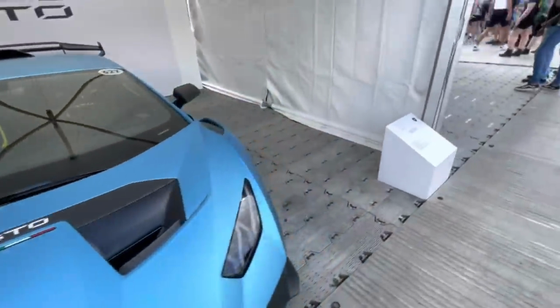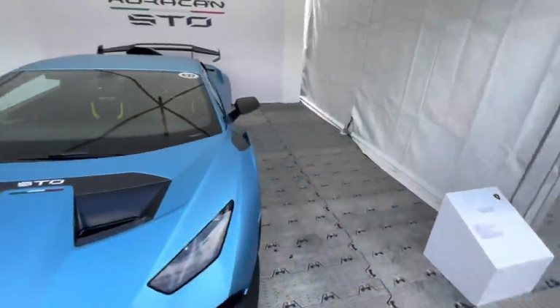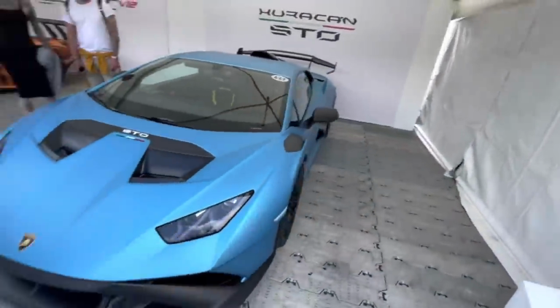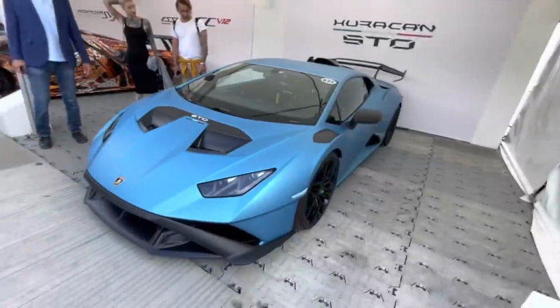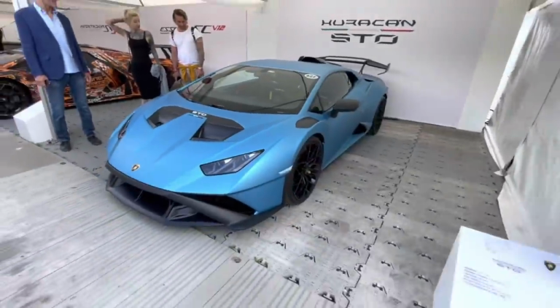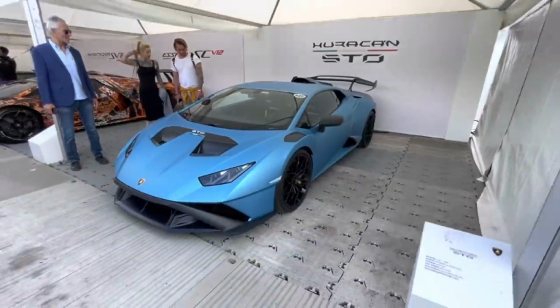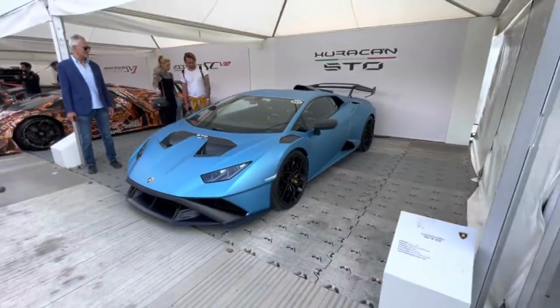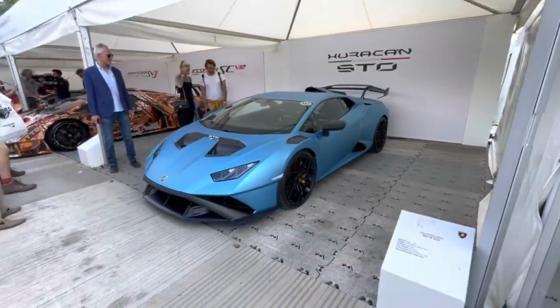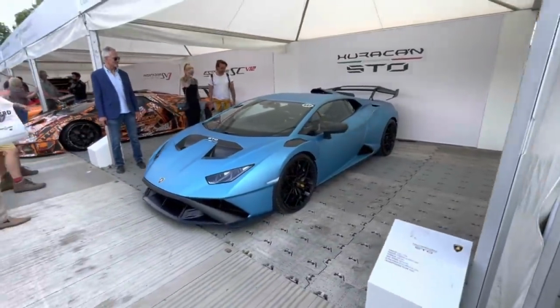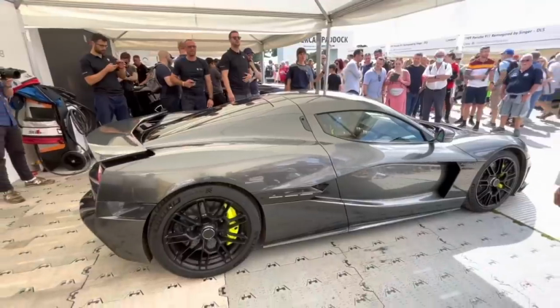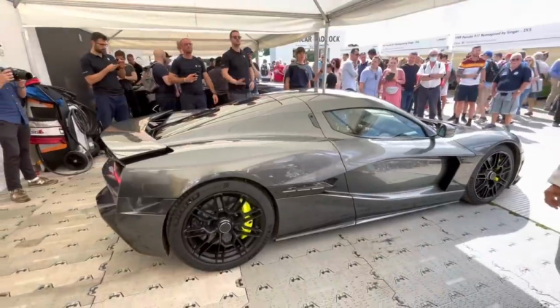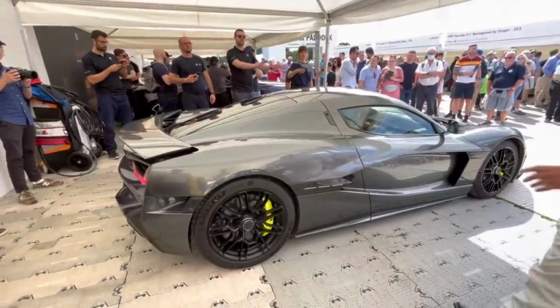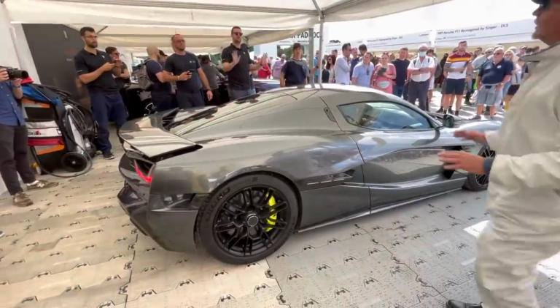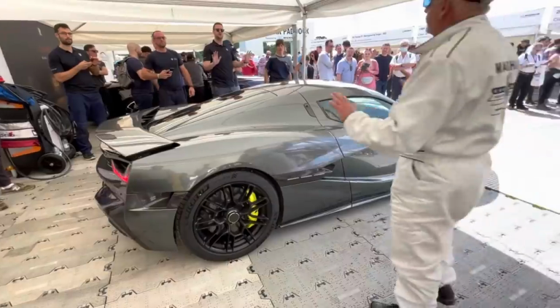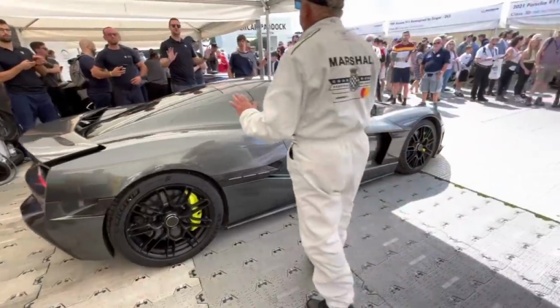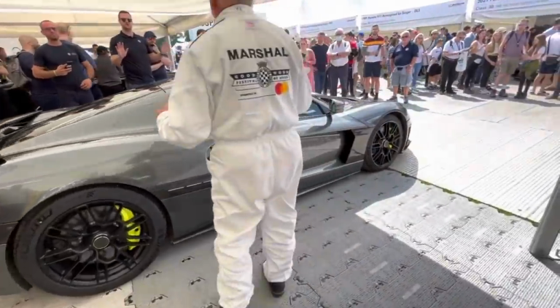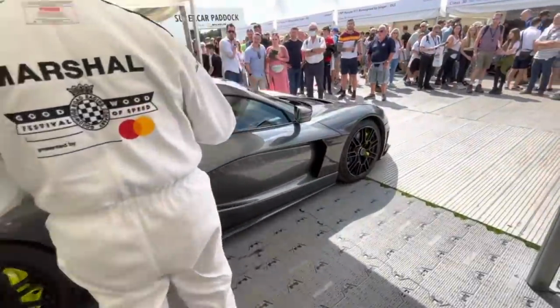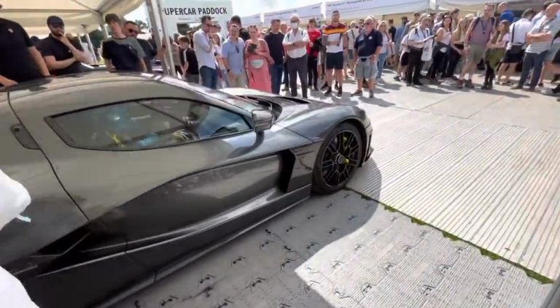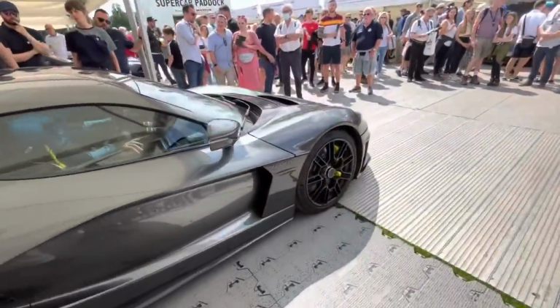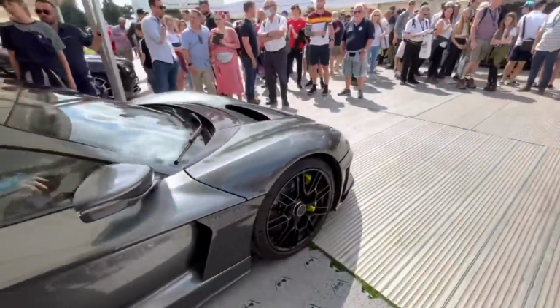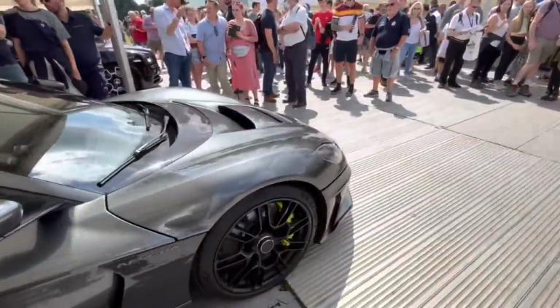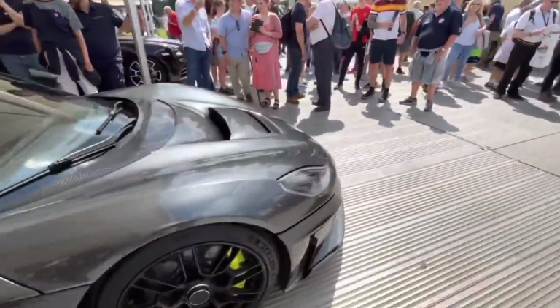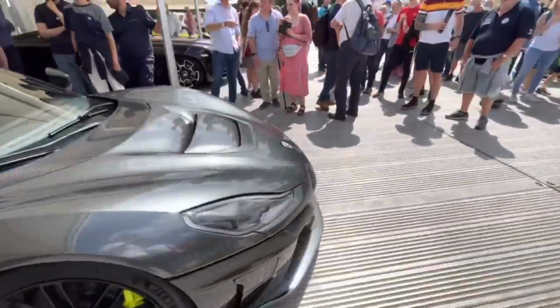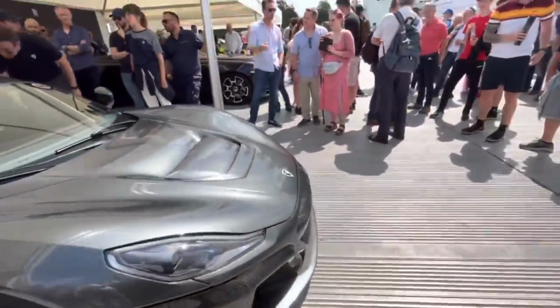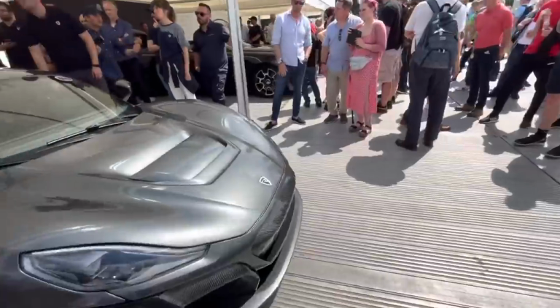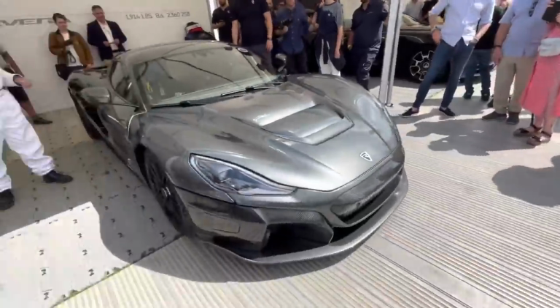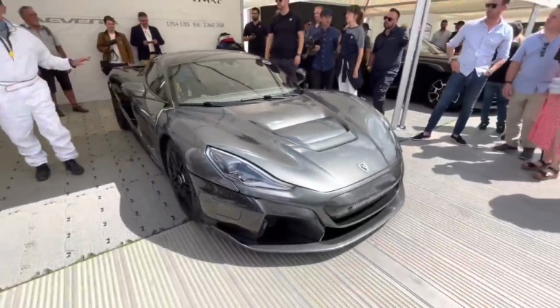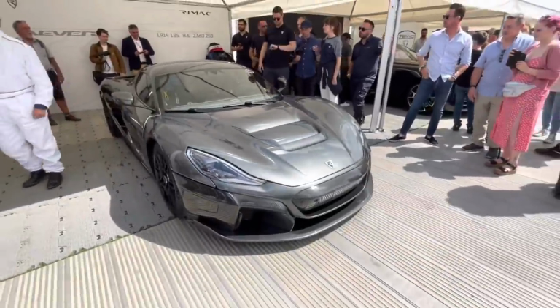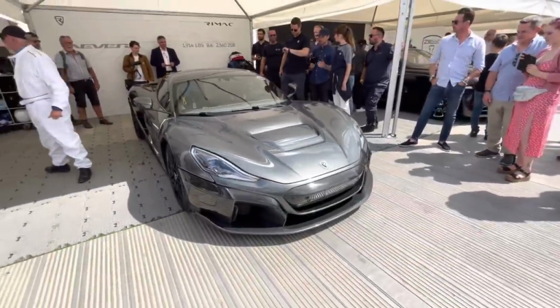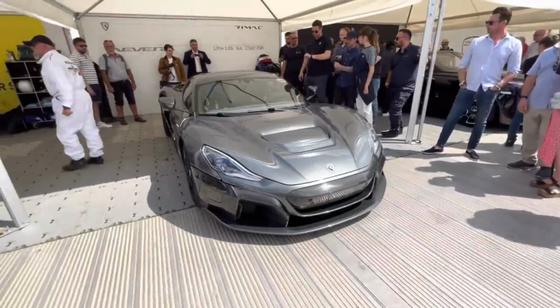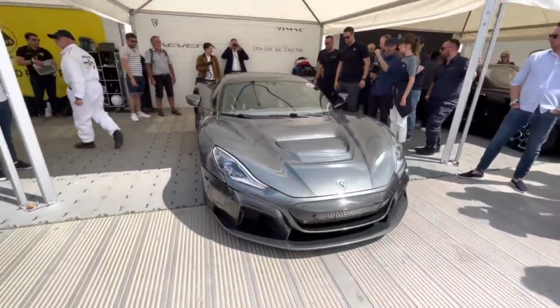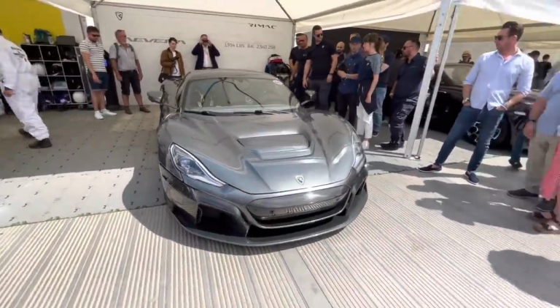Sorry guys, I'm just trying to hustle my way through the crowd as much as I can. This is the Rimac Nevera — another one of these electric hypercars. 1900 horsepower, 0-60 in 1.8 seconds. Just ridiculous.